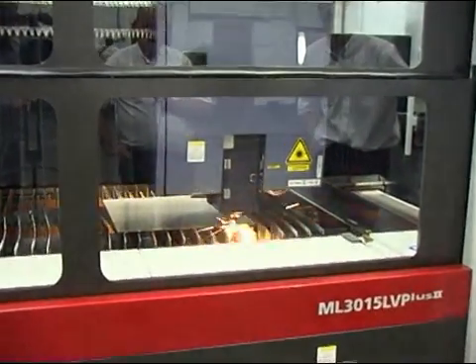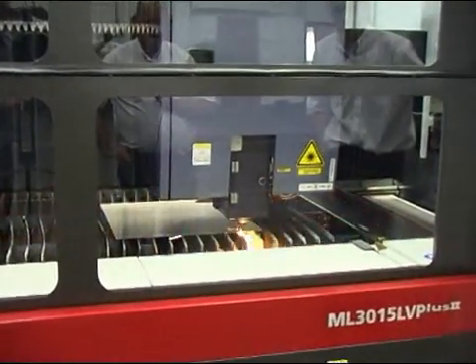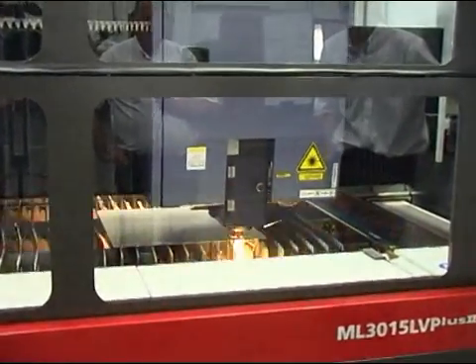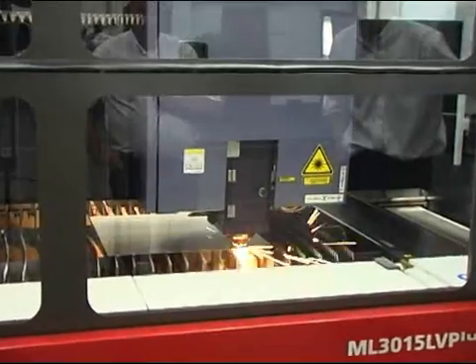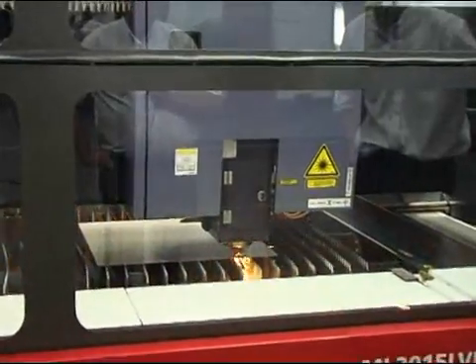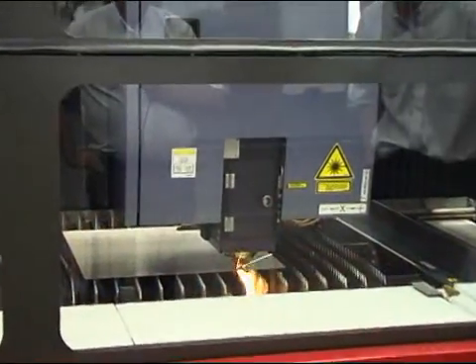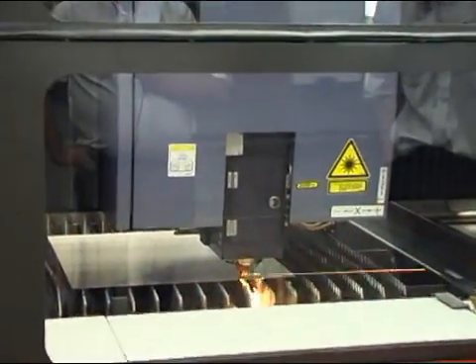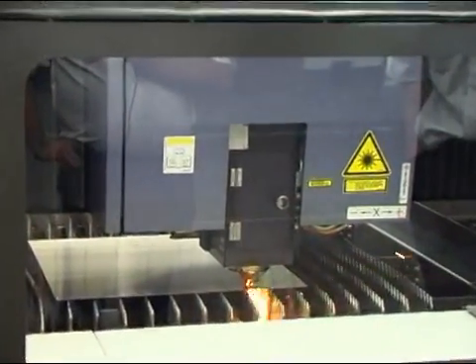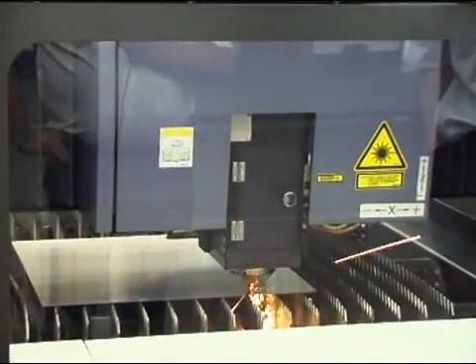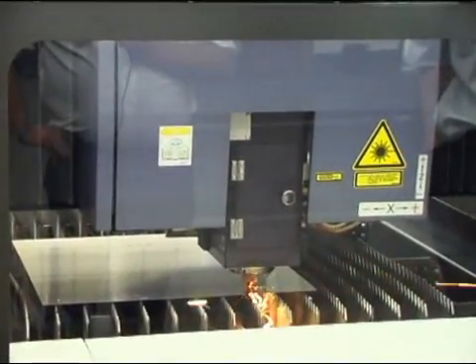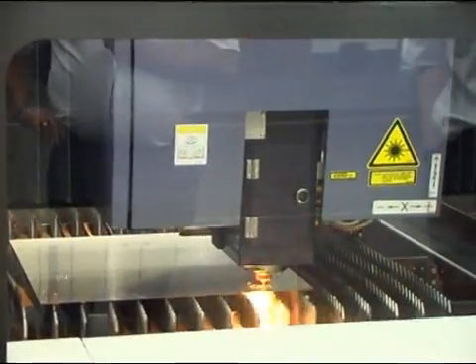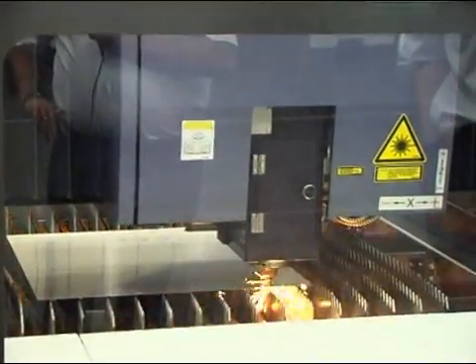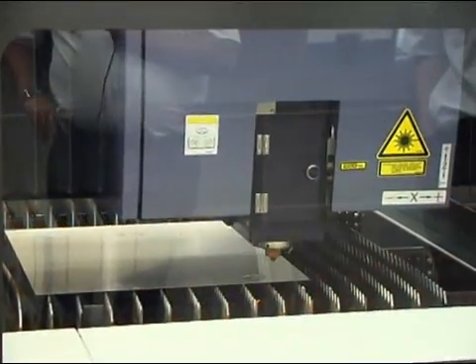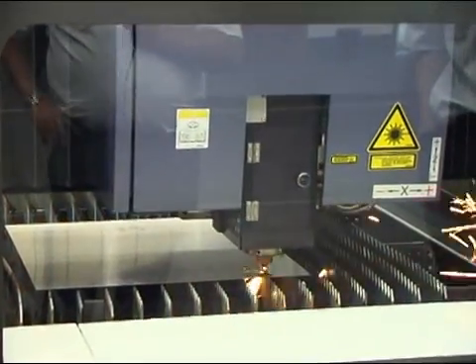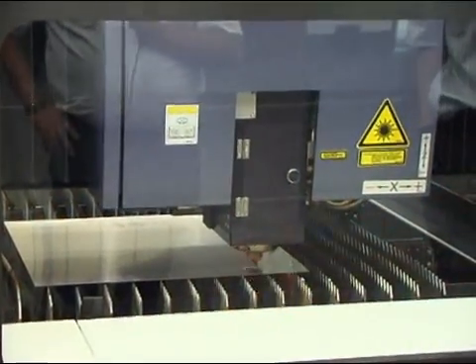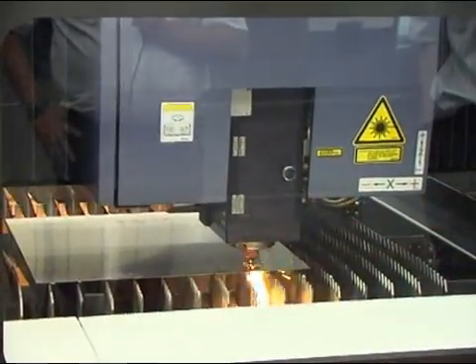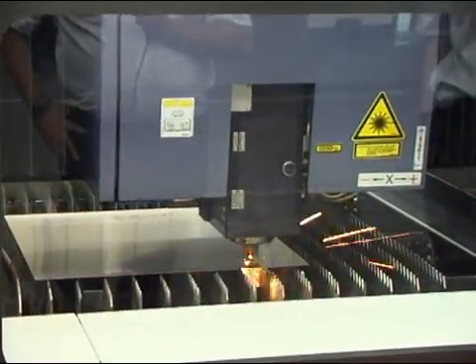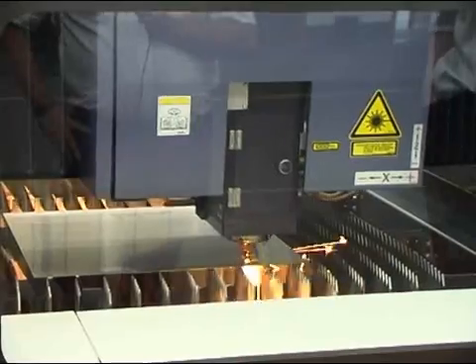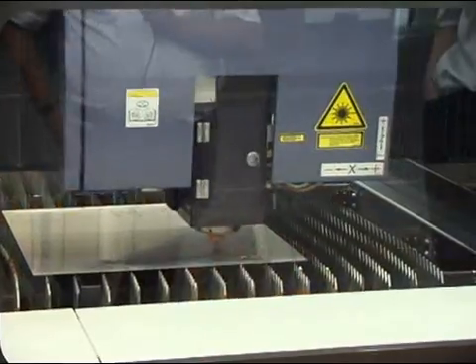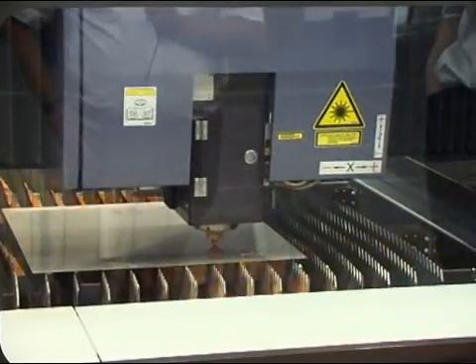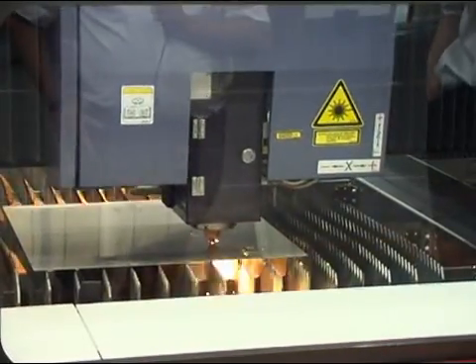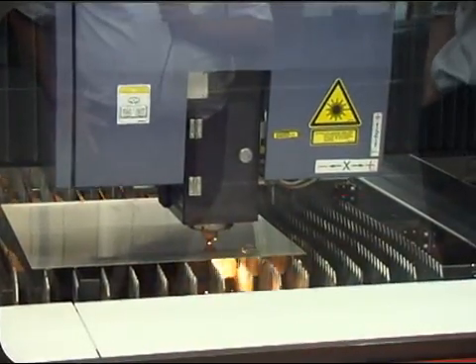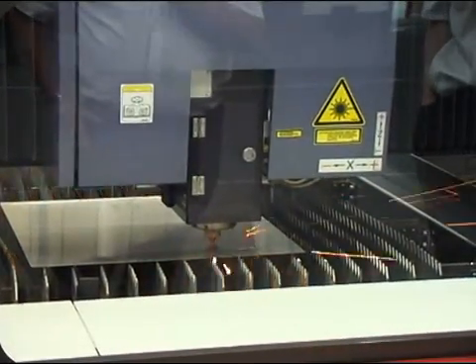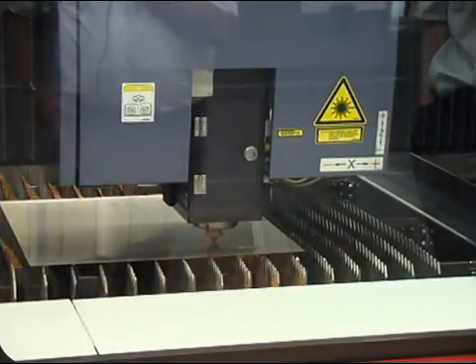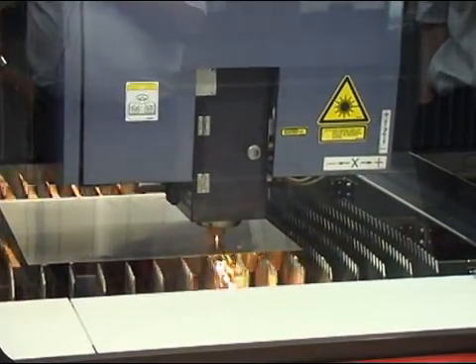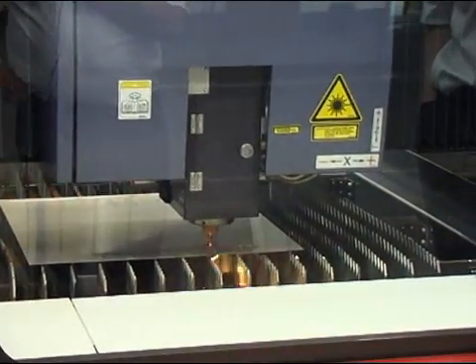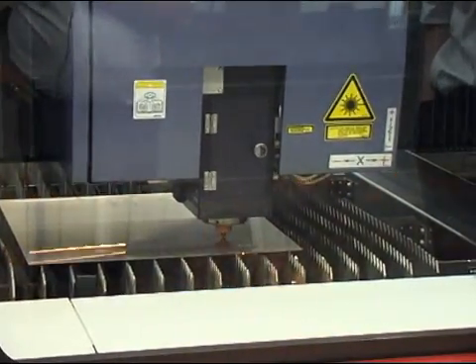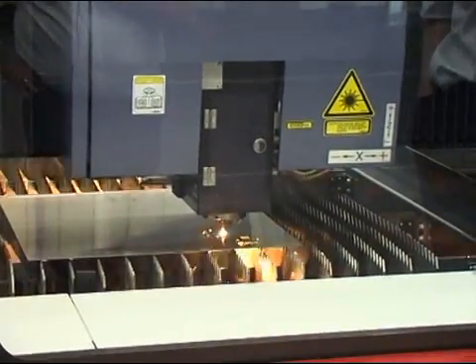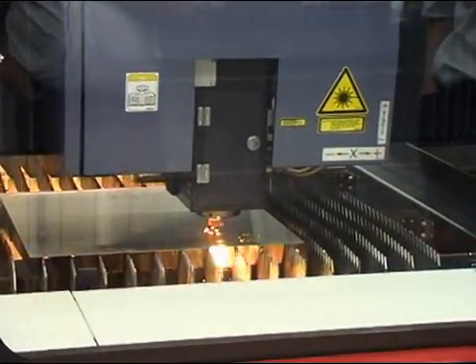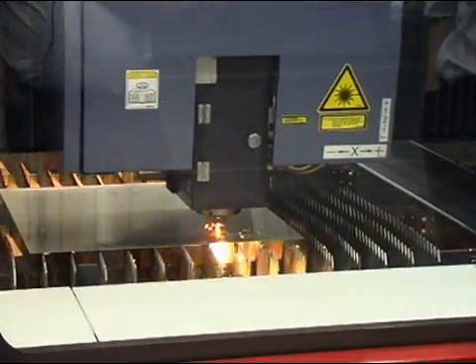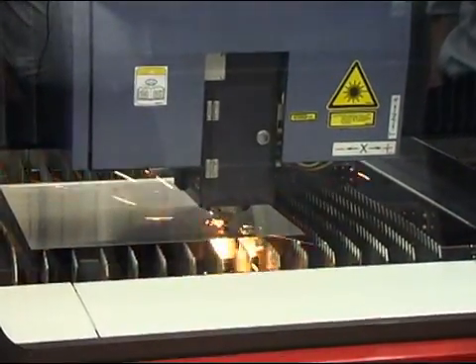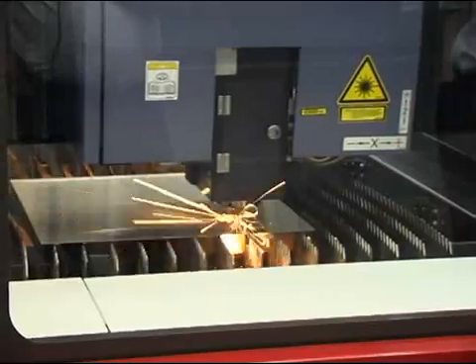The gas consumption on this machine is very low, basically because of how the laser is generated inside the resonator. The resonator itself, unlike some of our competitors' machines, doesn't have a turbo blower, no end-stage valve.